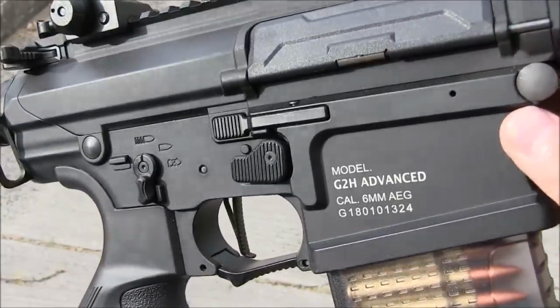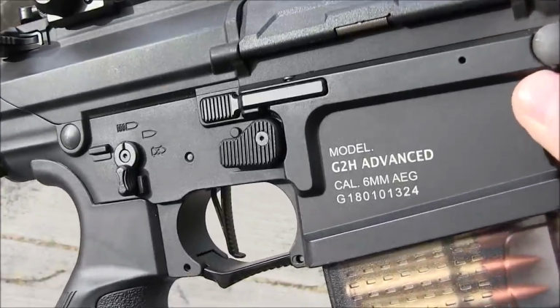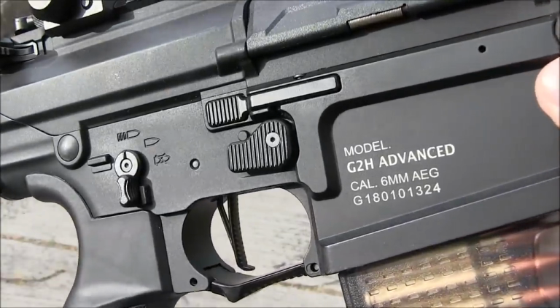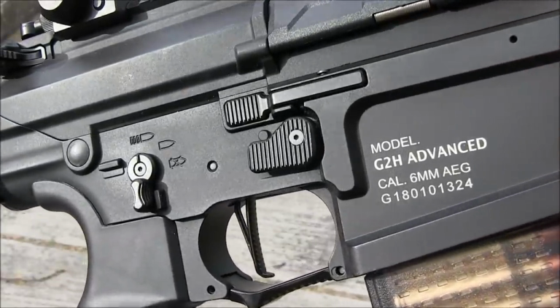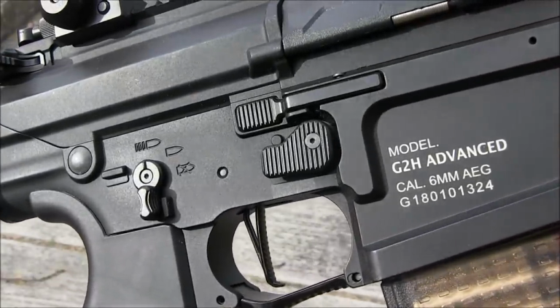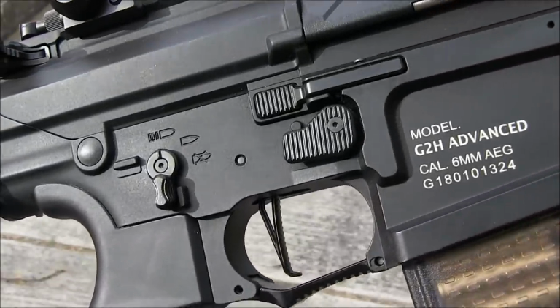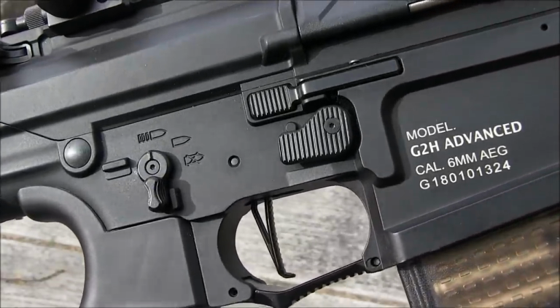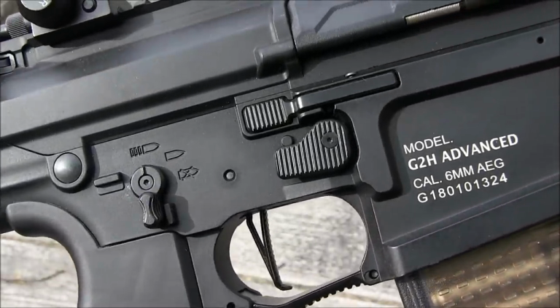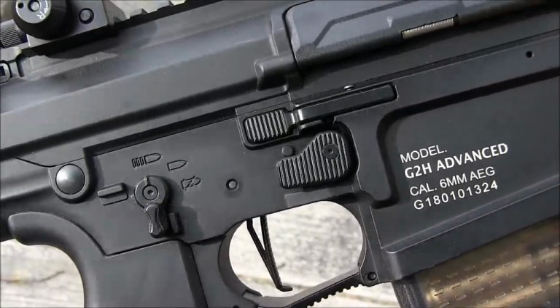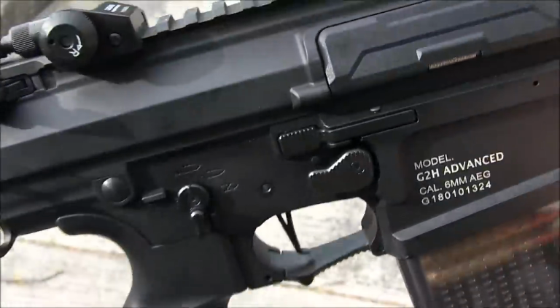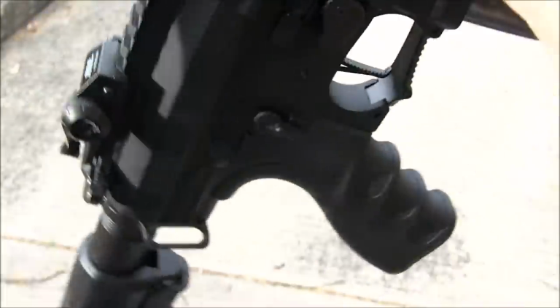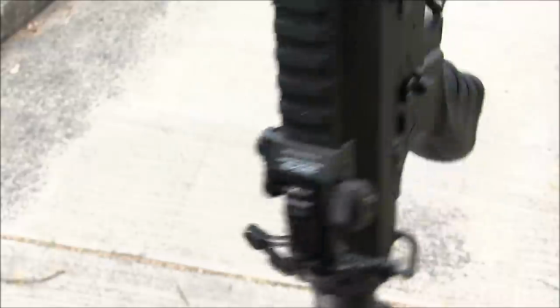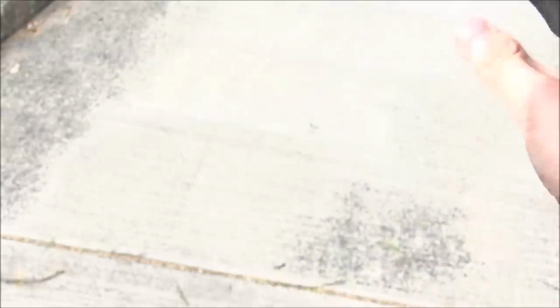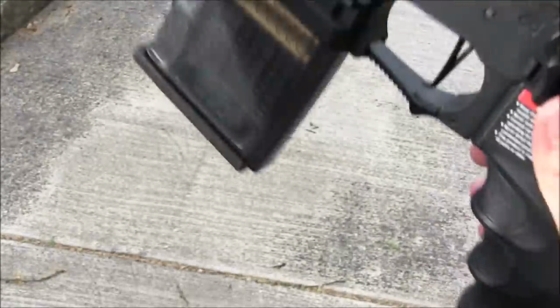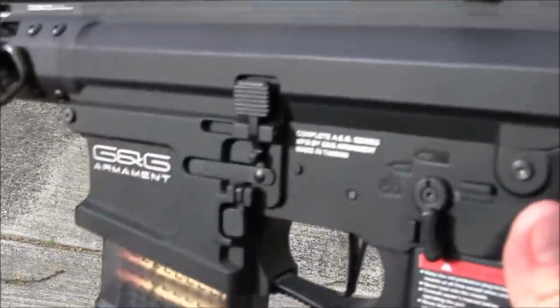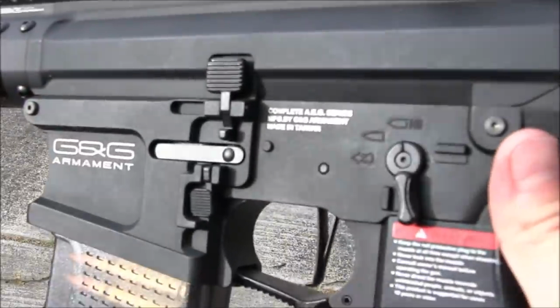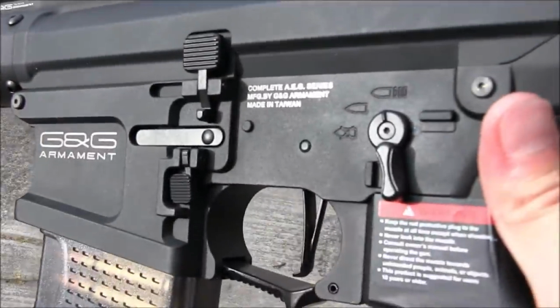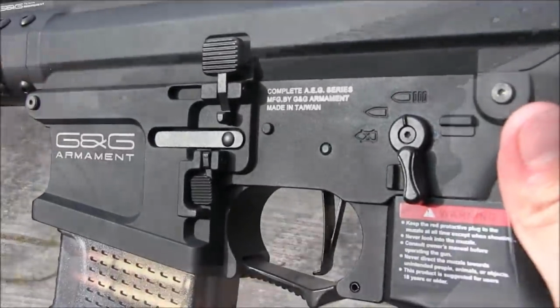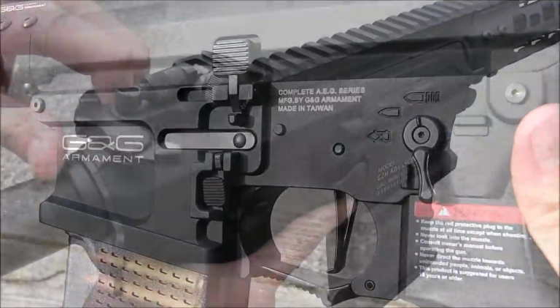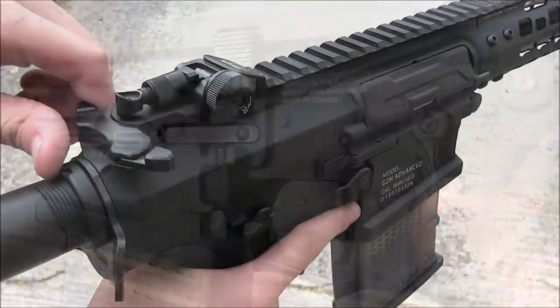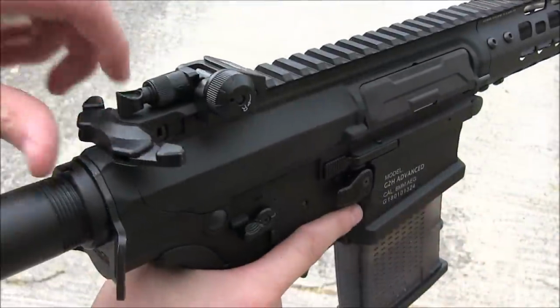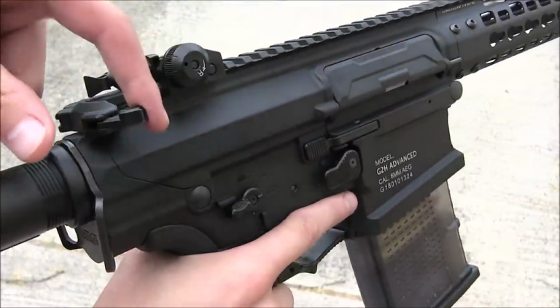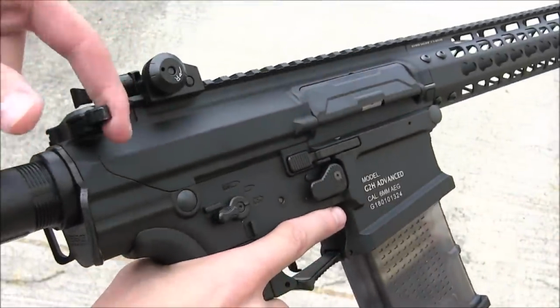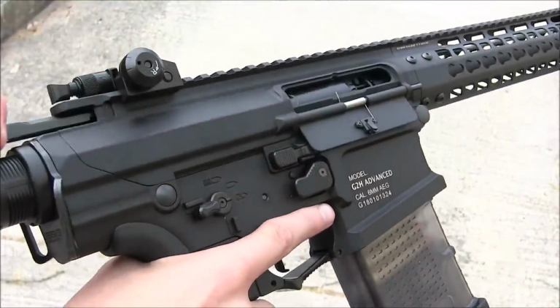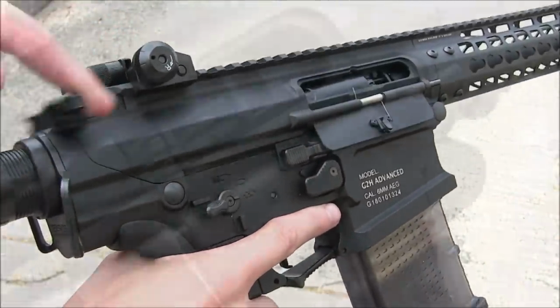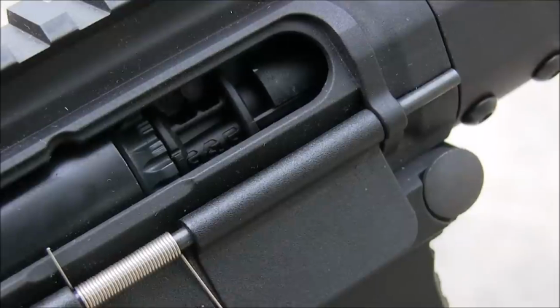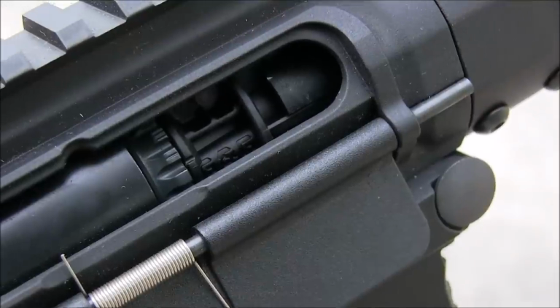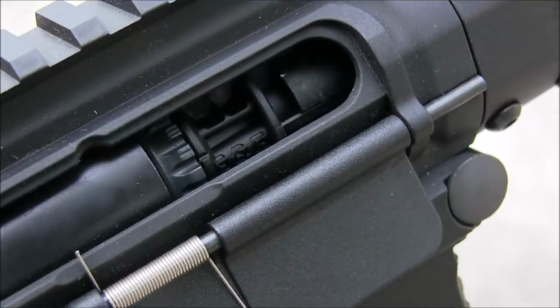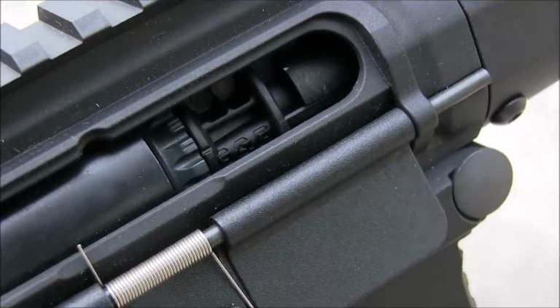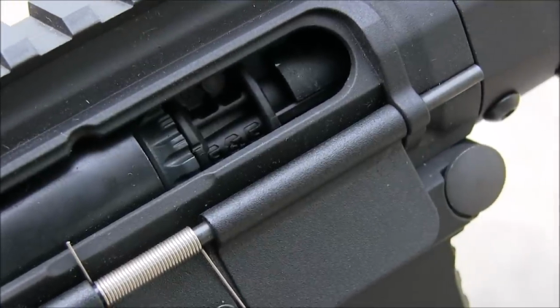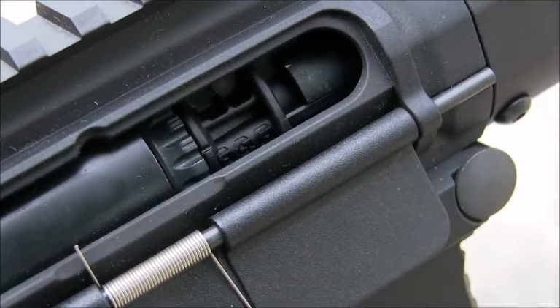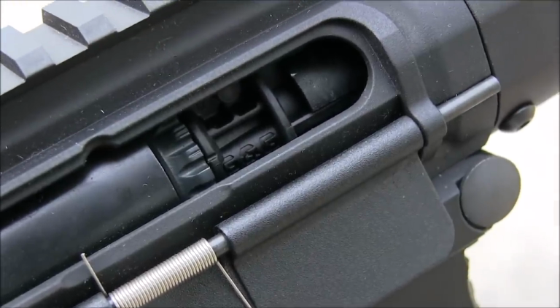The magazine releases, the selector switches, the charging handle, and even the bolt releases are ambidextrous, as well as functioning. A locking bolt and working releases are always nice to see, because it makes adjustments to your rotary-style hop-up just a bit easier, so for controls, the .308 MBR gets my approval.